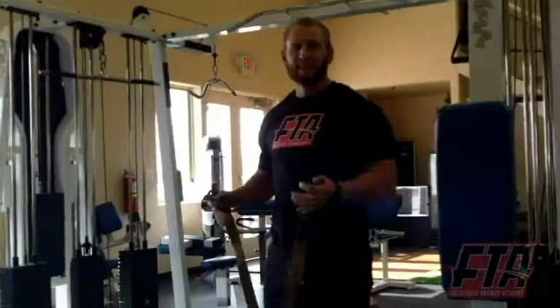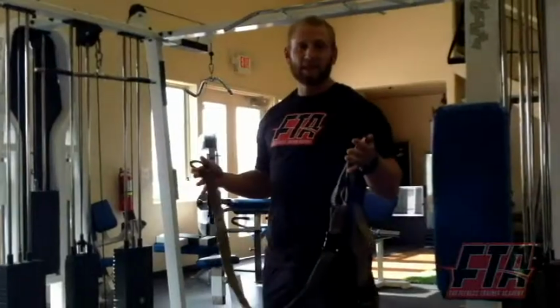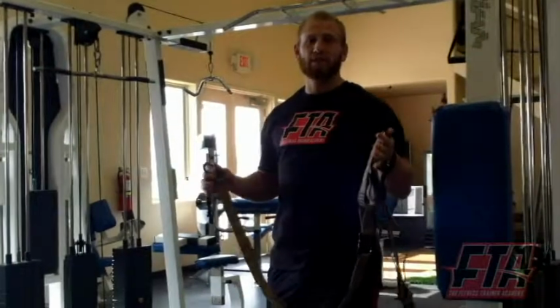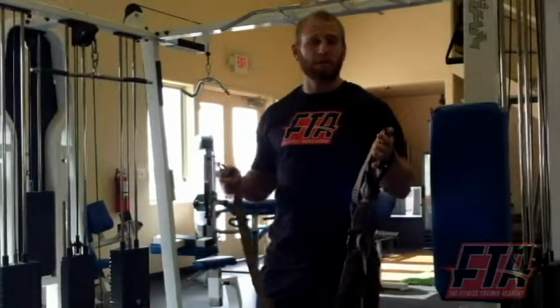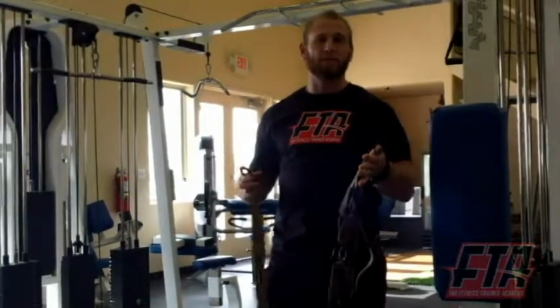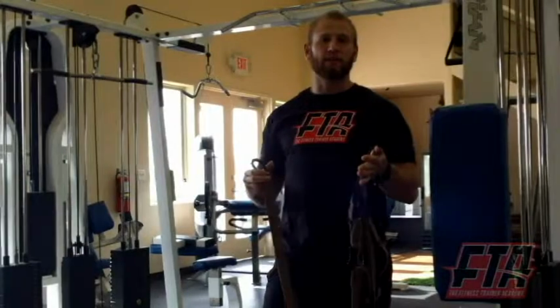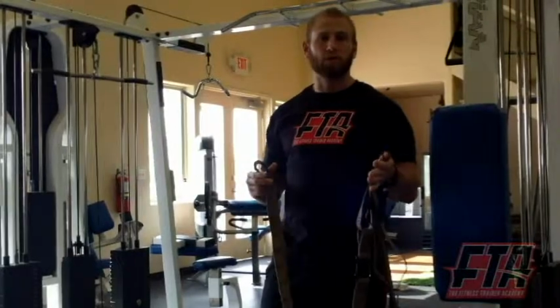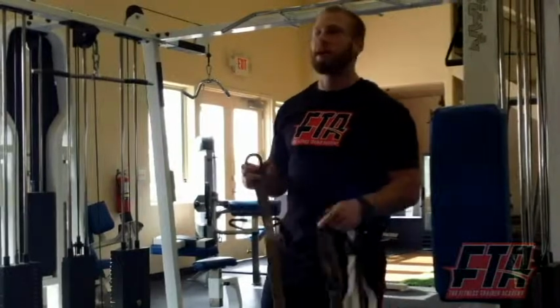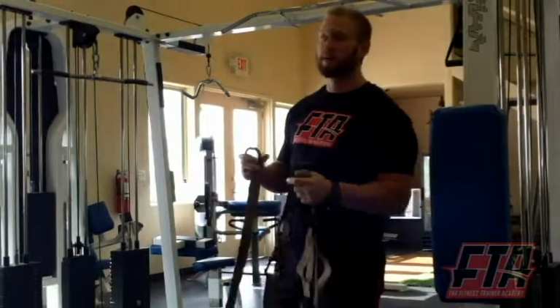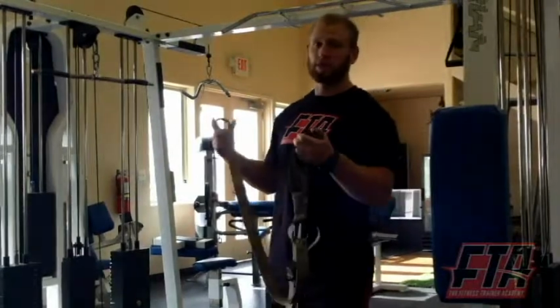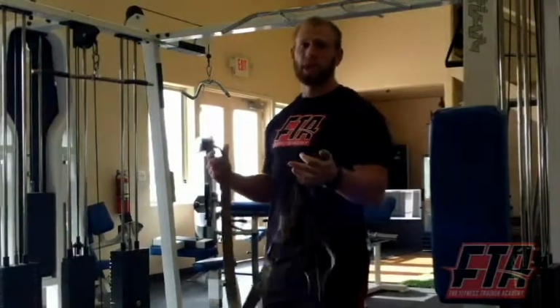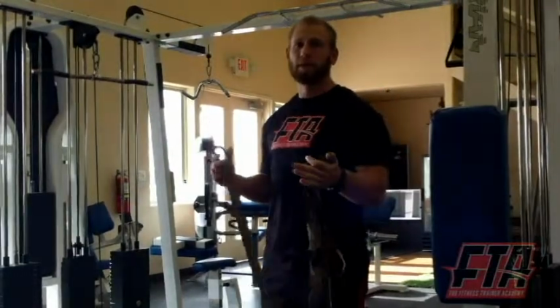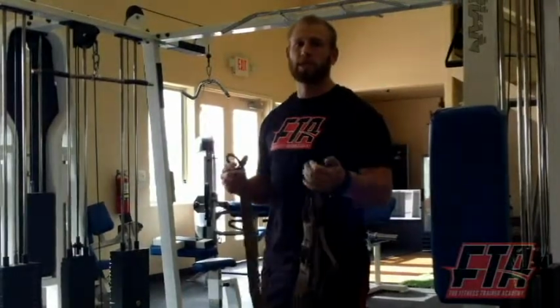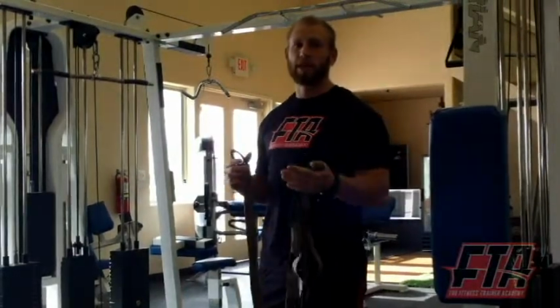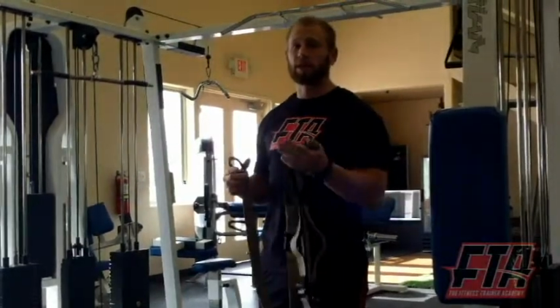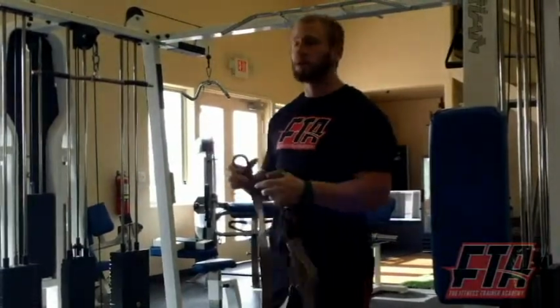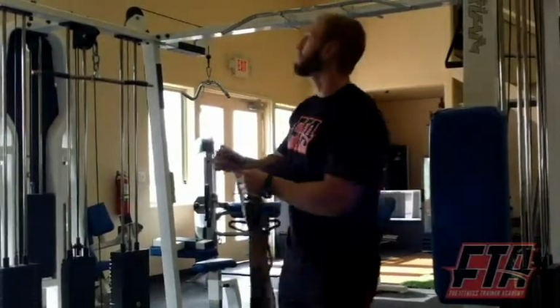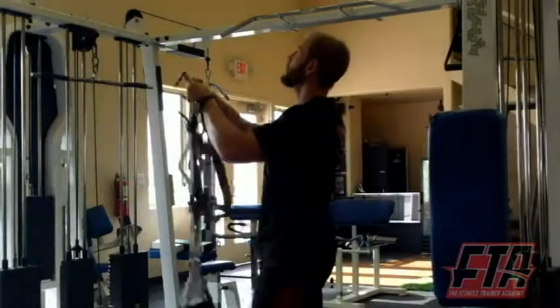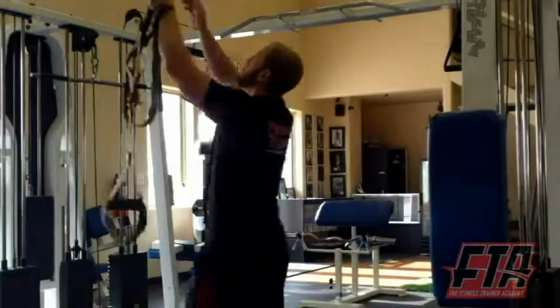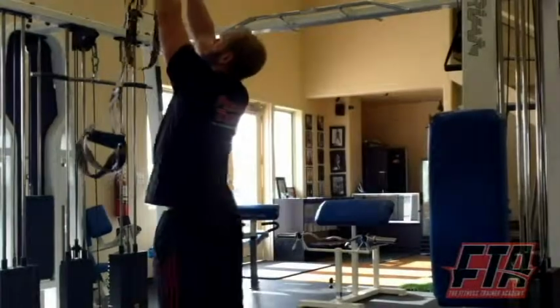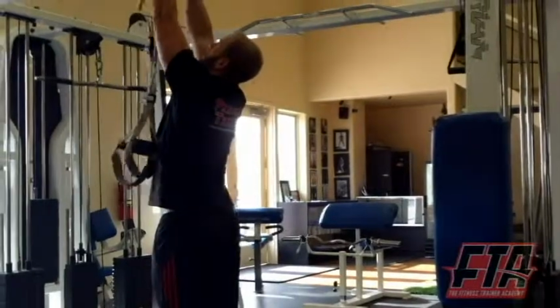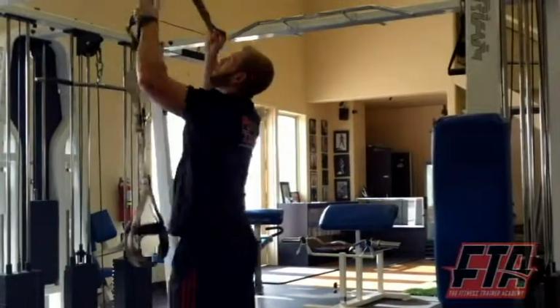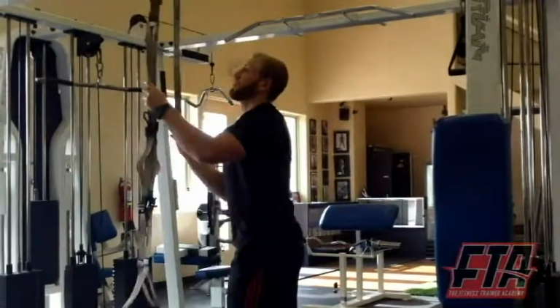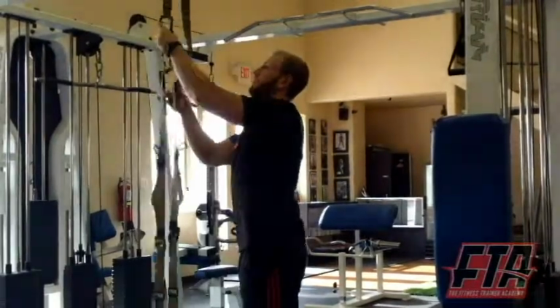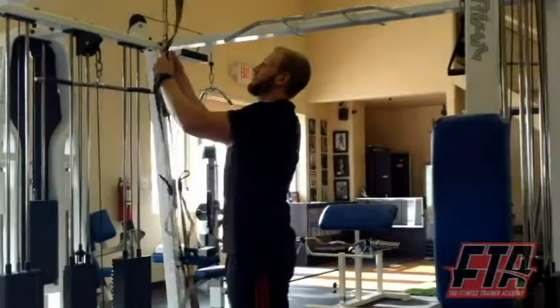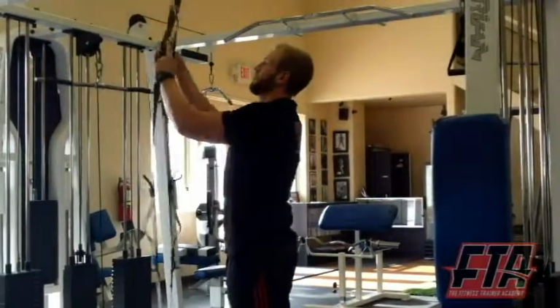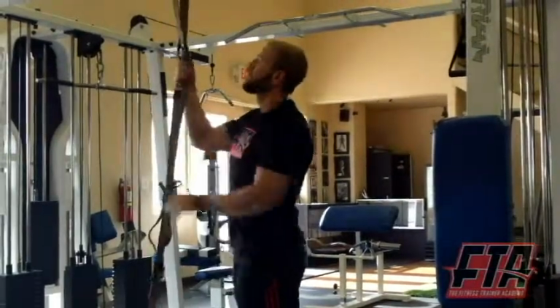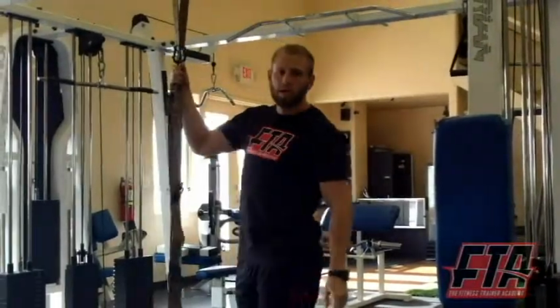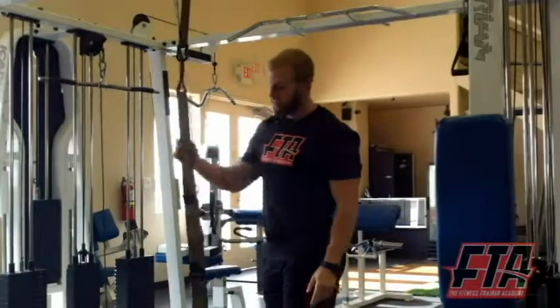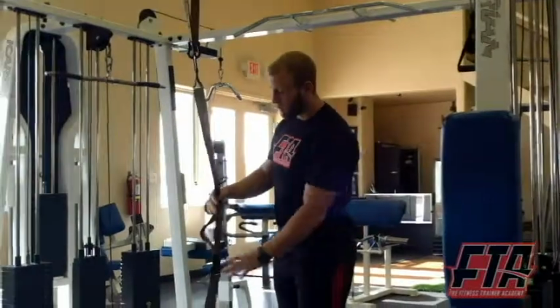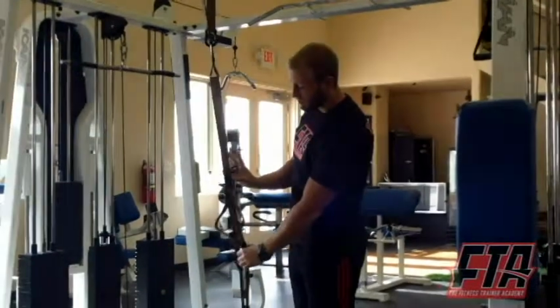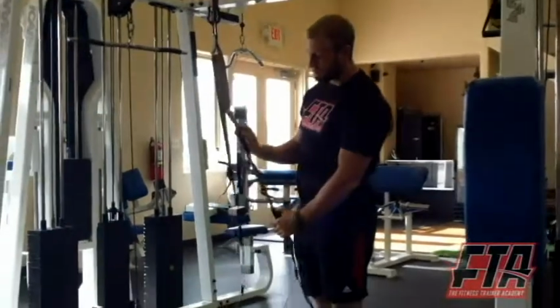The suspension trainer is a really popular fitness tool, and it's extremely popular because it's very dynamic and it's portable. I can easily set it up right here, and then you can adjust the straps.